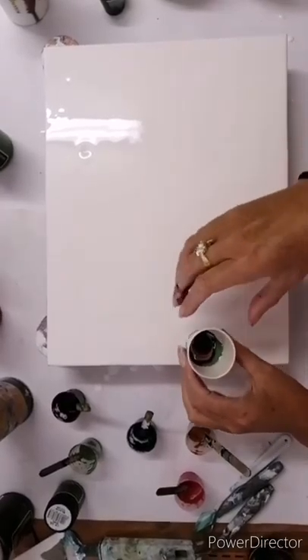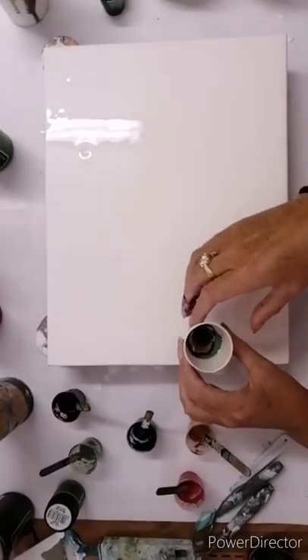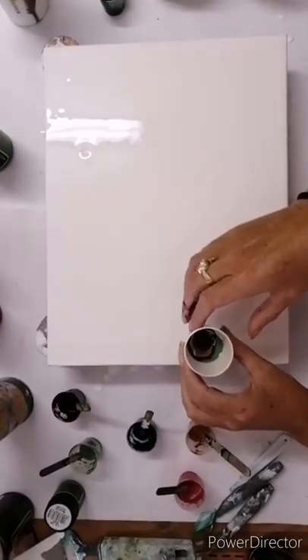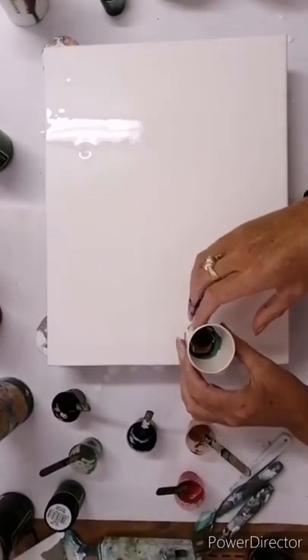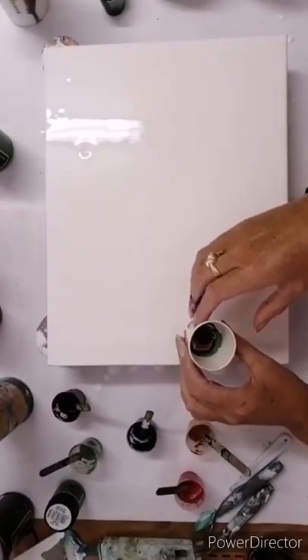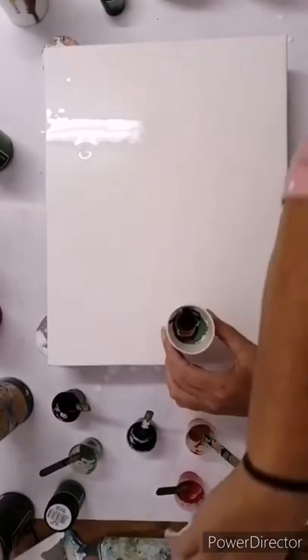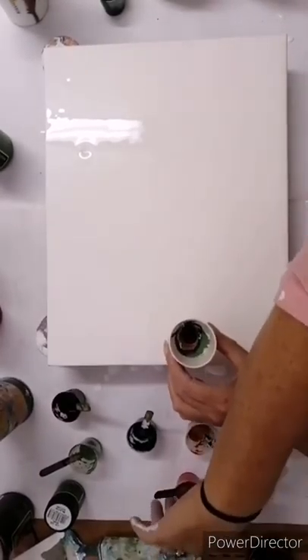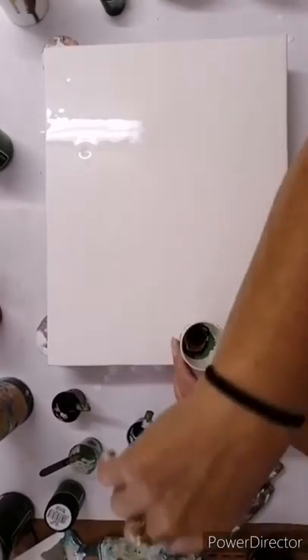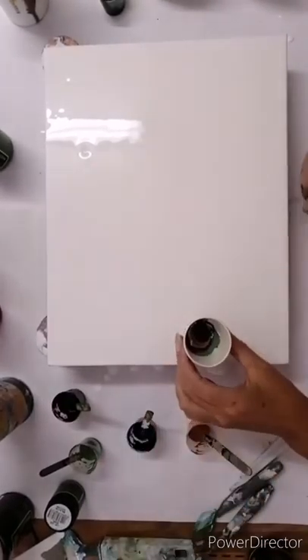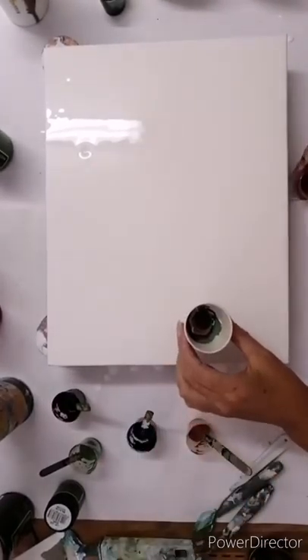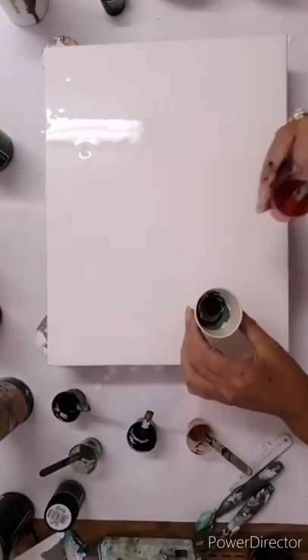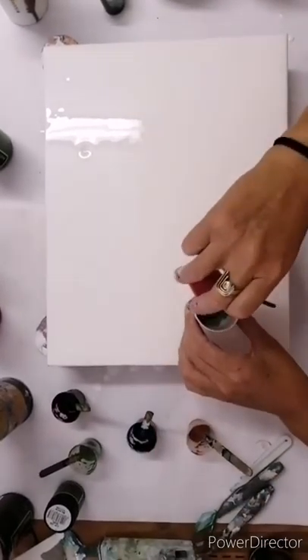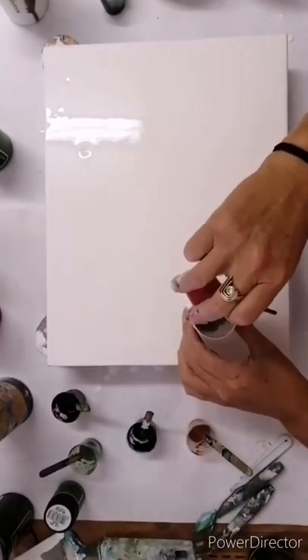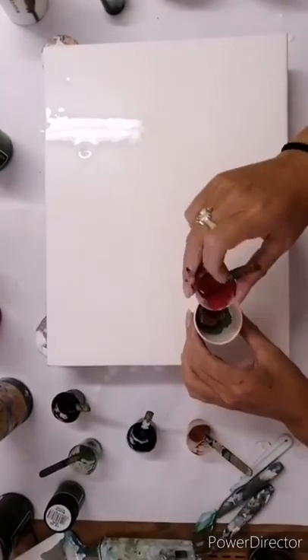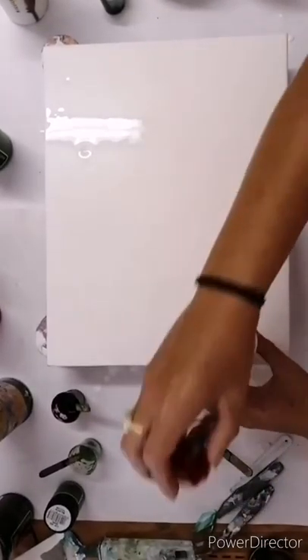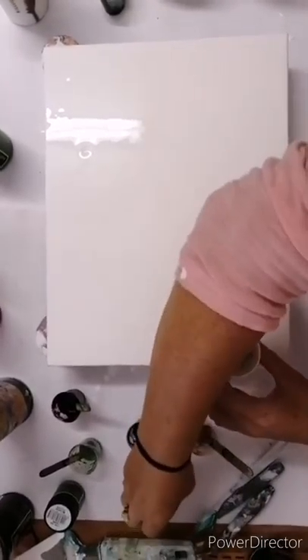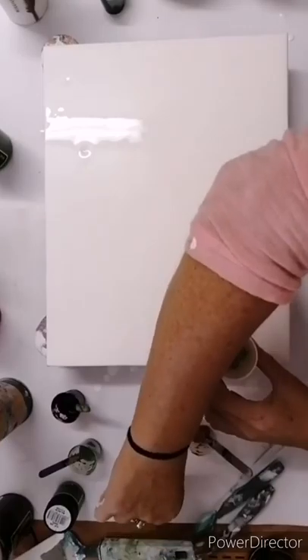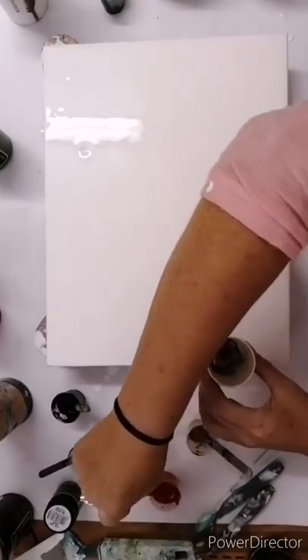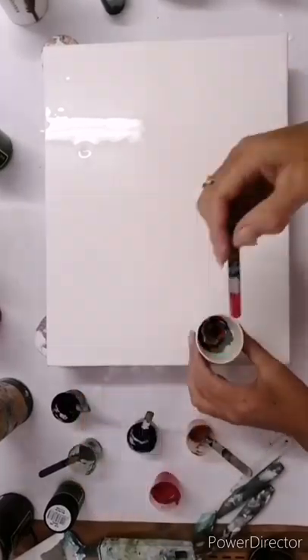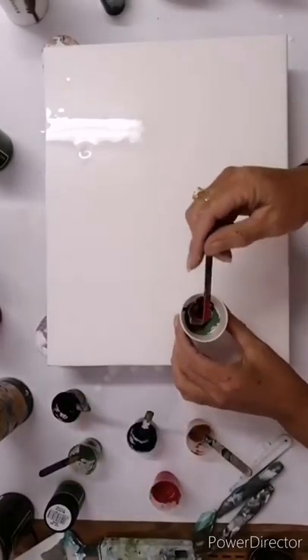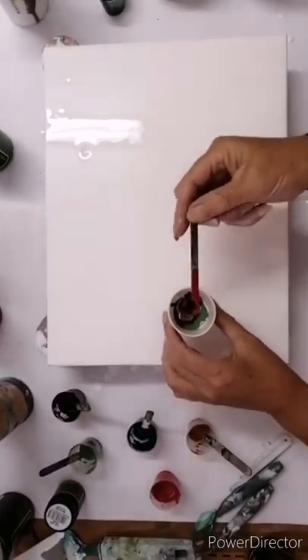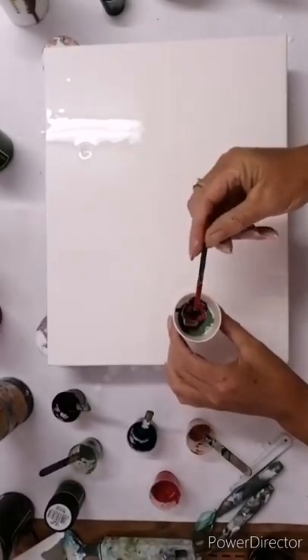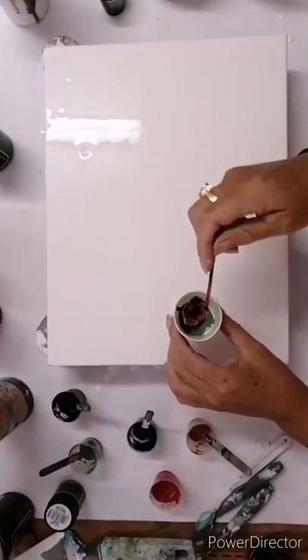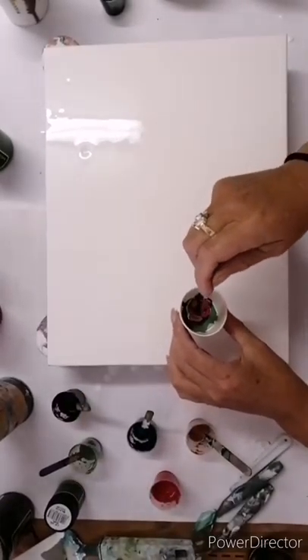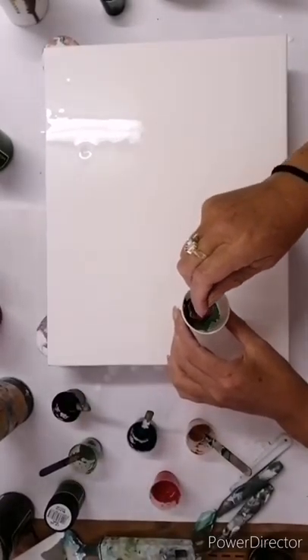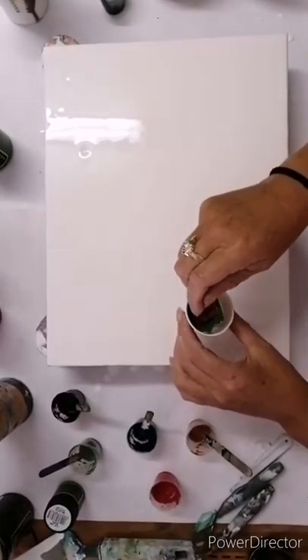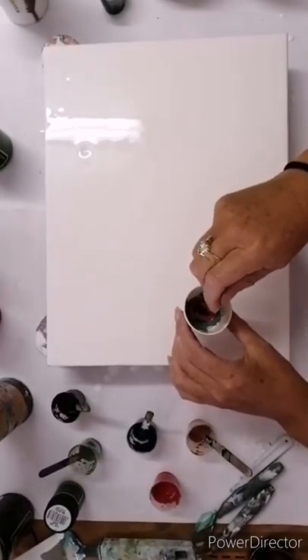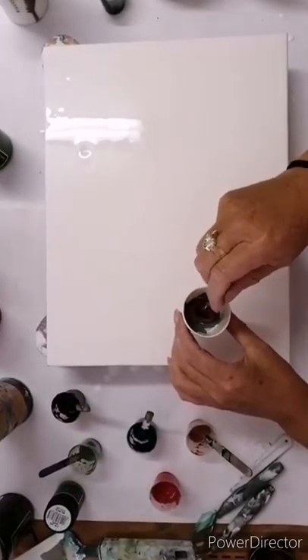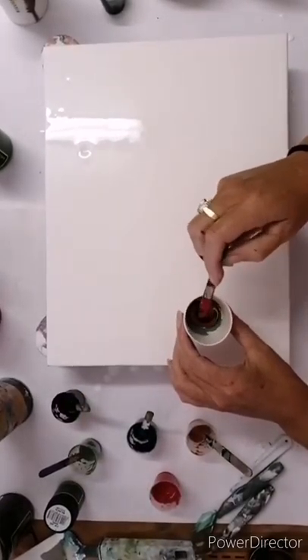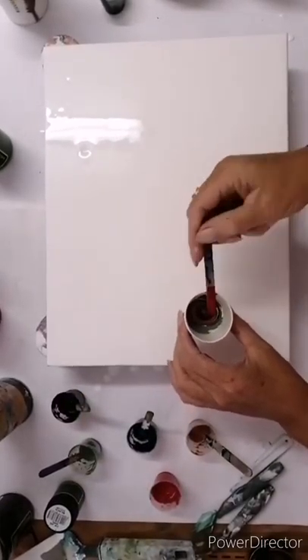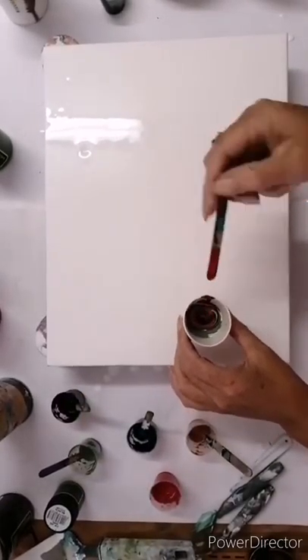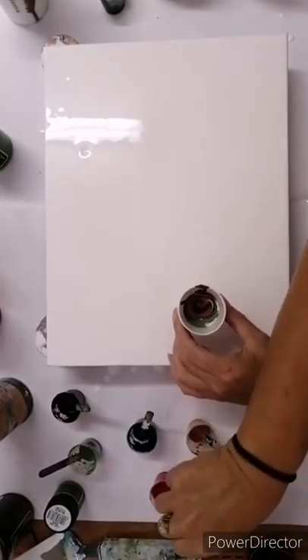Less is more again with this technique. You want to have space on the background to be able to move that paint around. There I'm giving a little swirl.